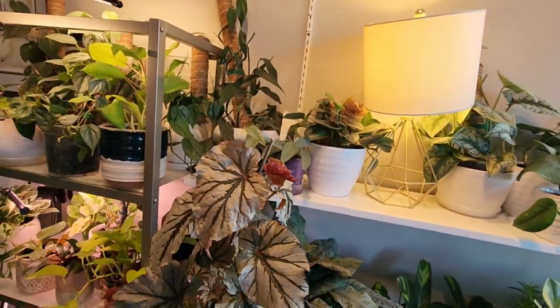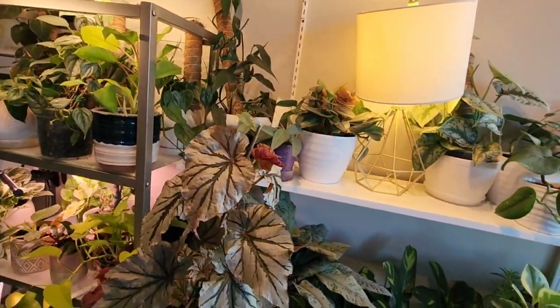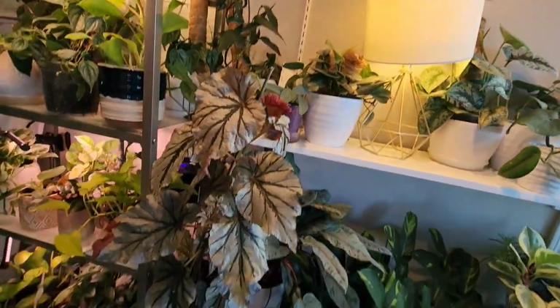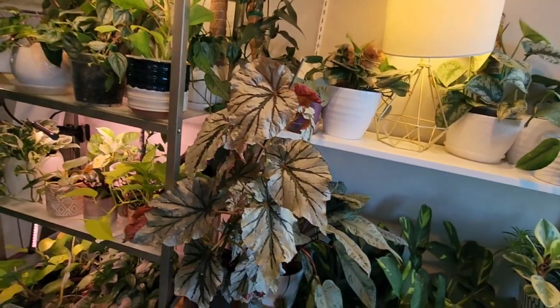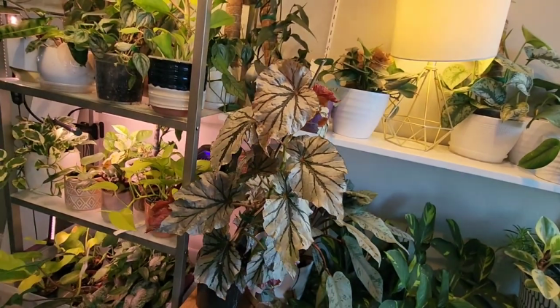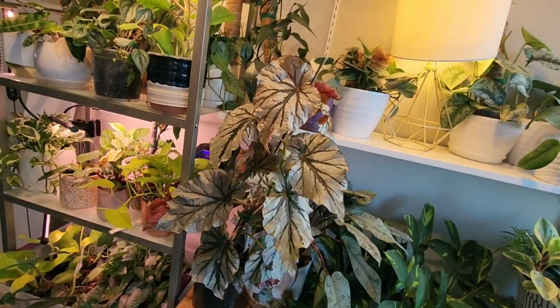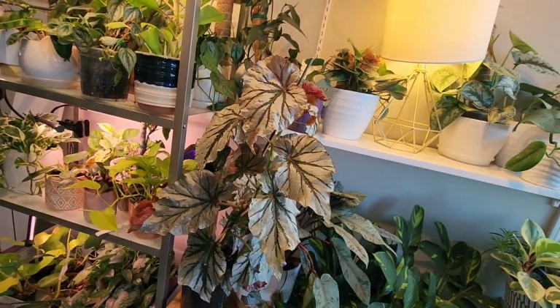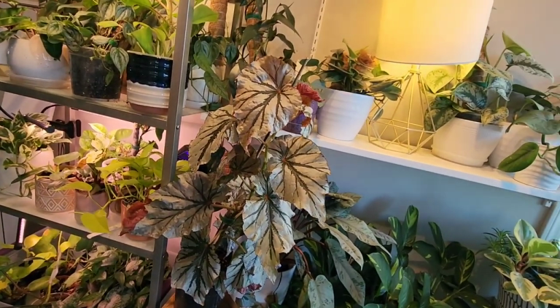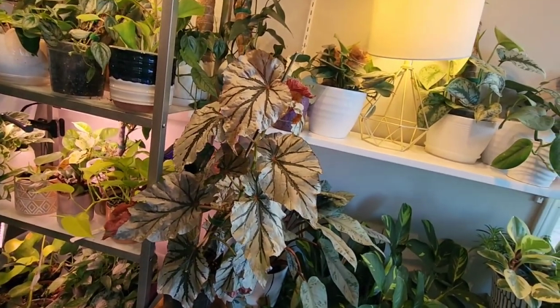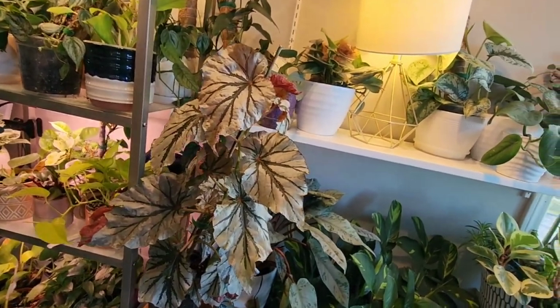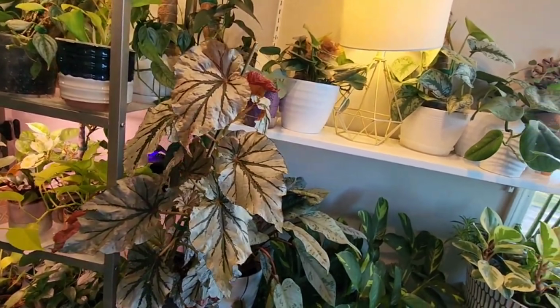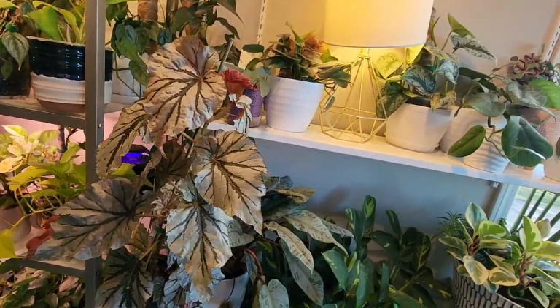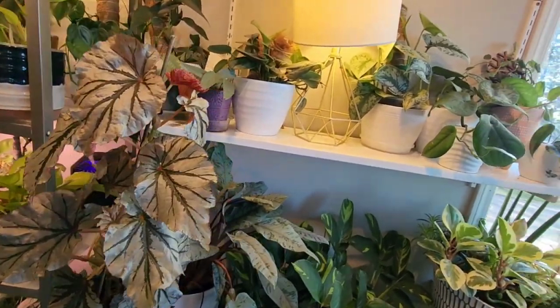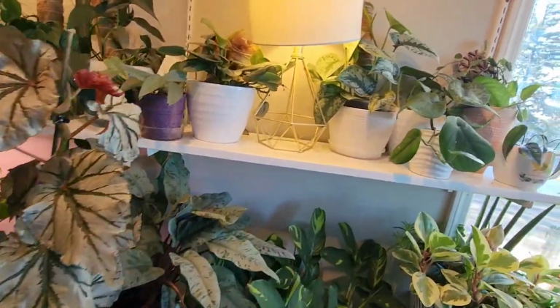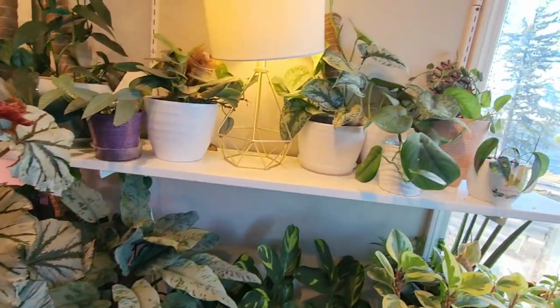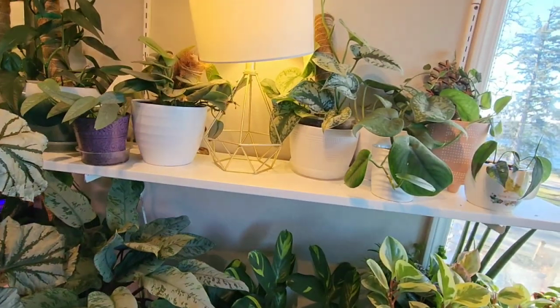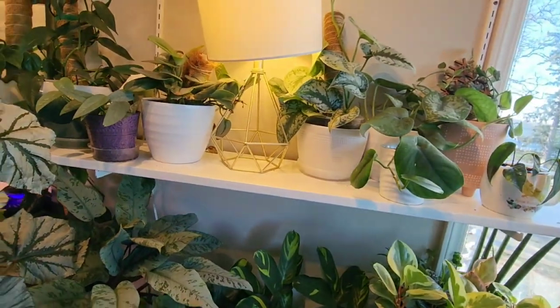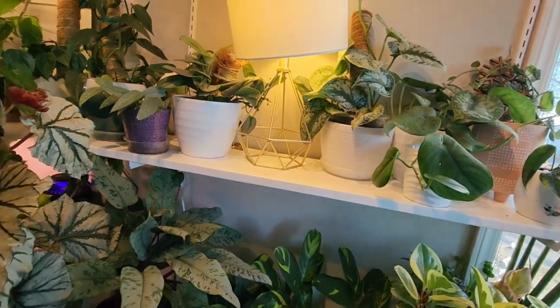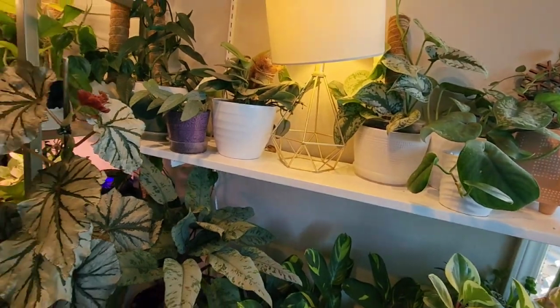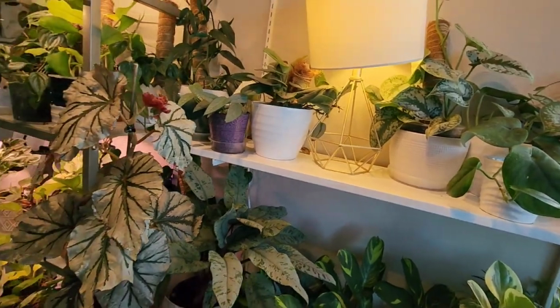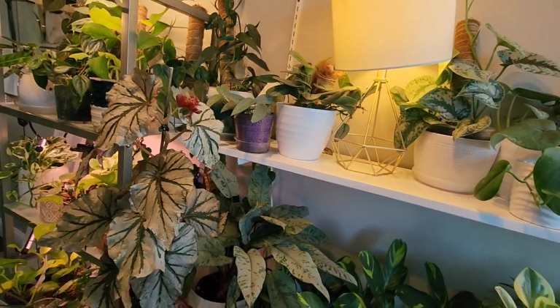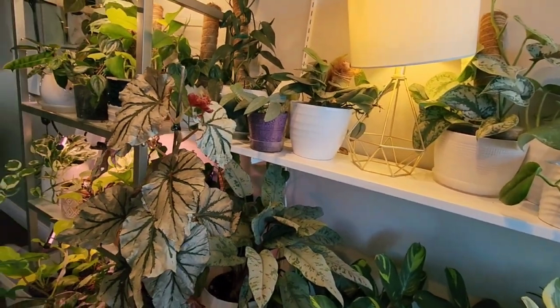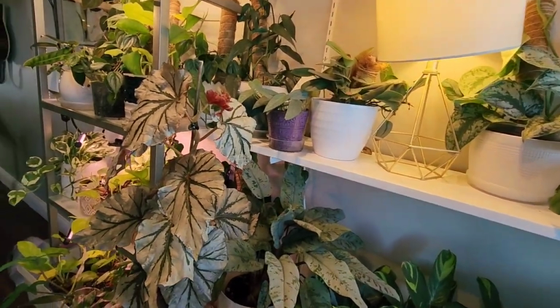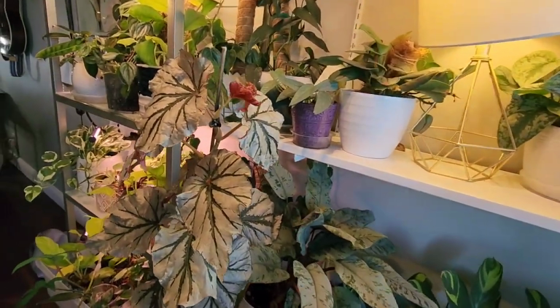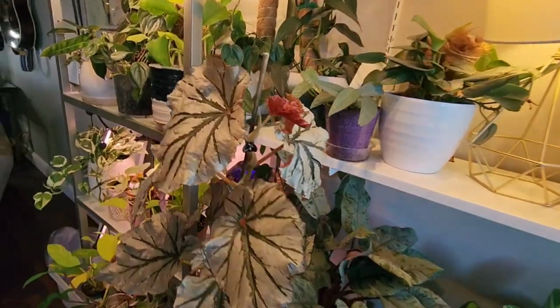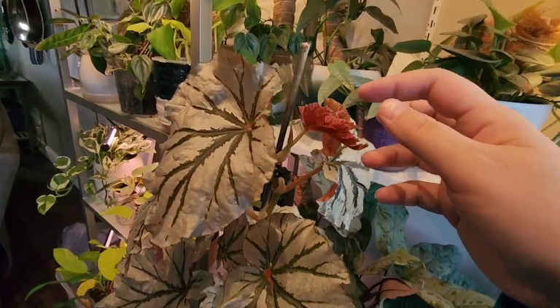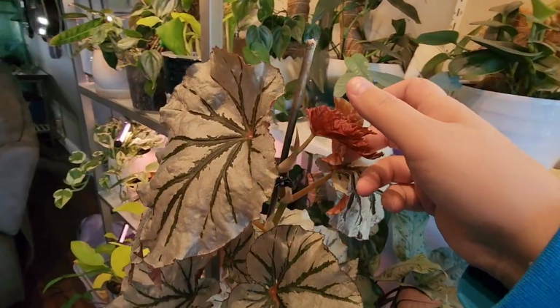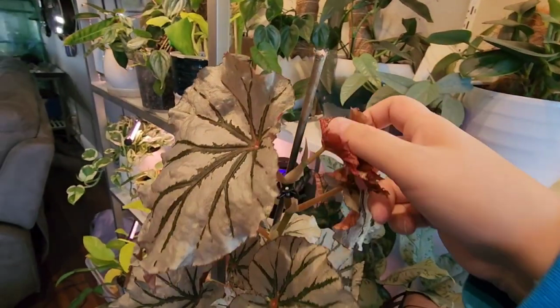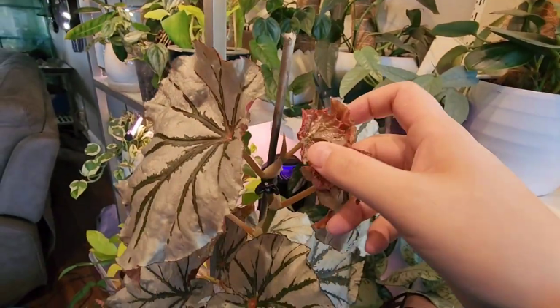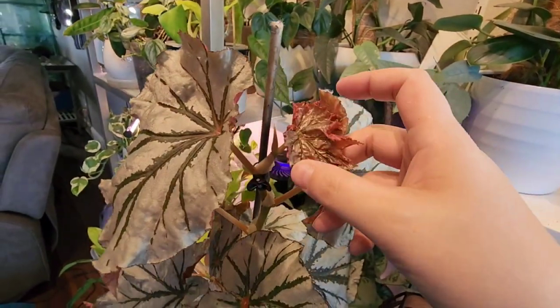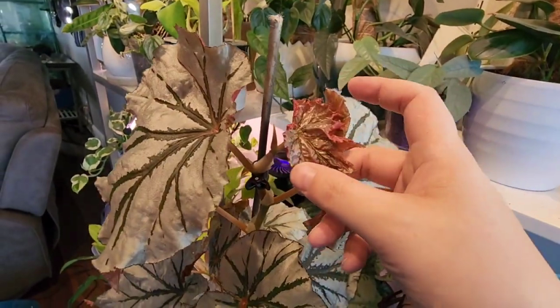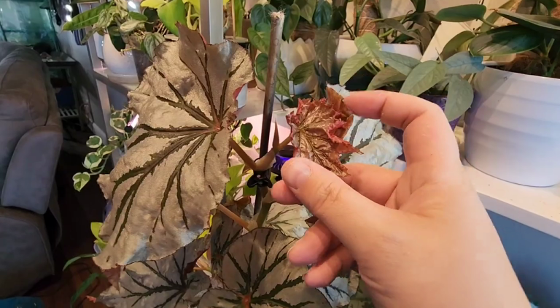So I learned my lesson — I need to stop doing ceramic planters on the top, and obviously not water everything all at once. It was like a perfect storm.